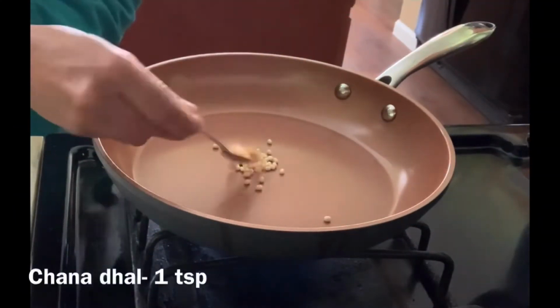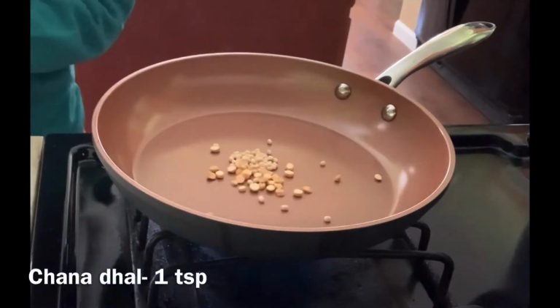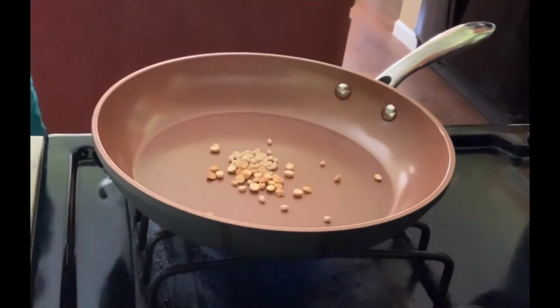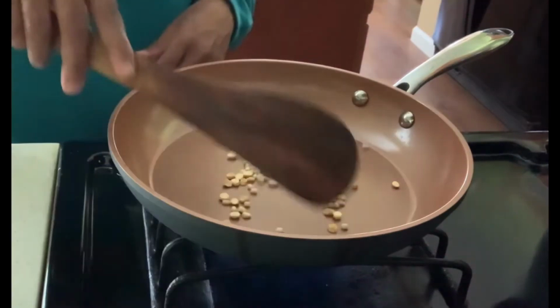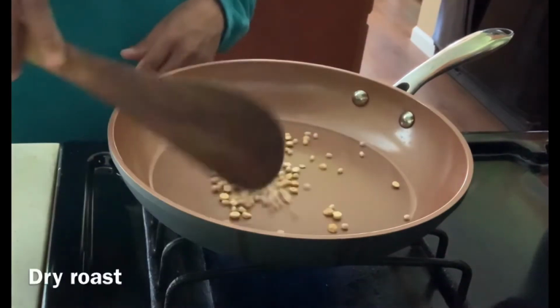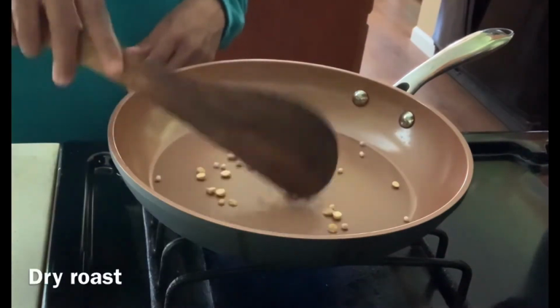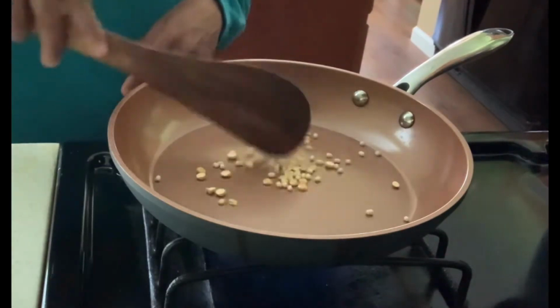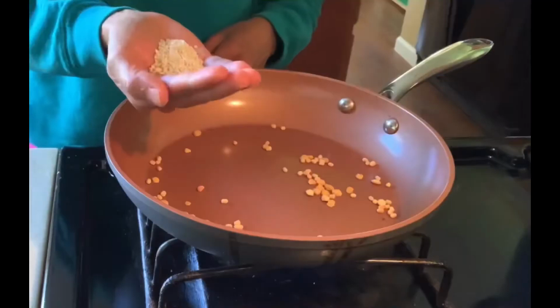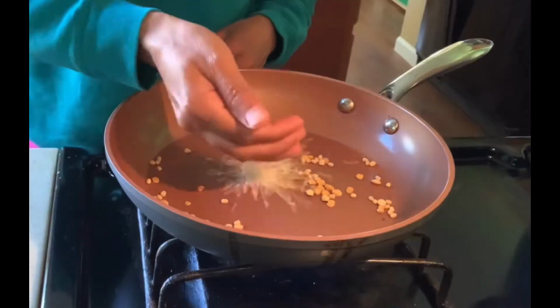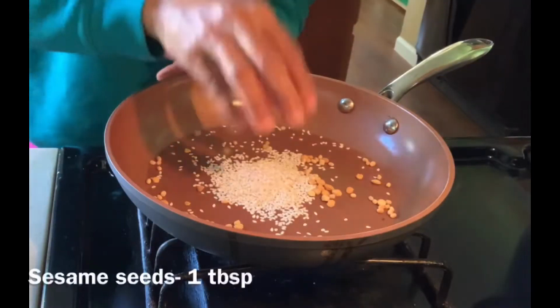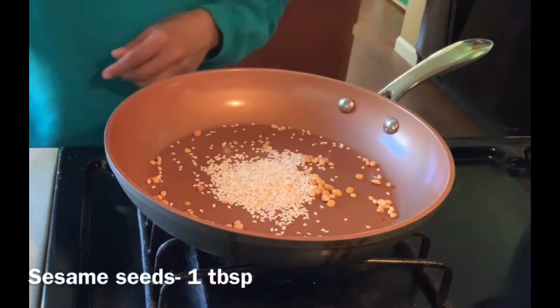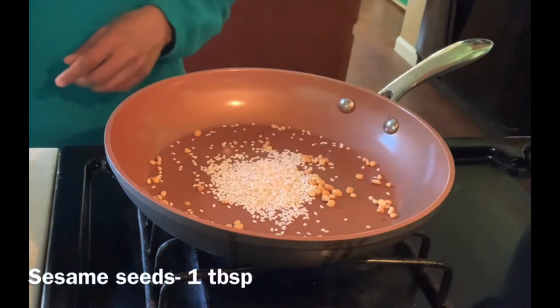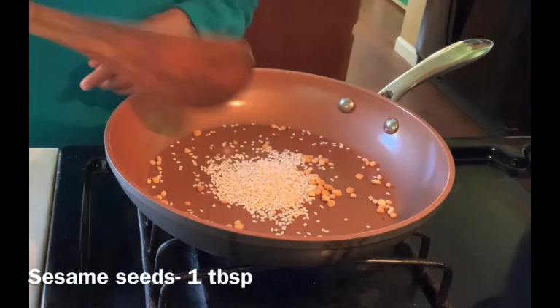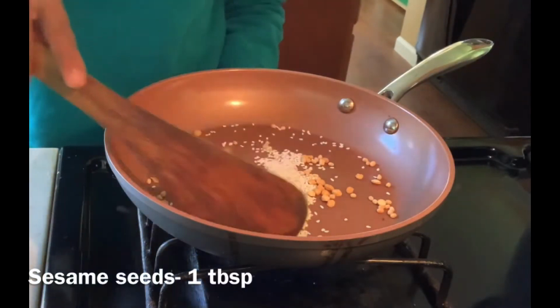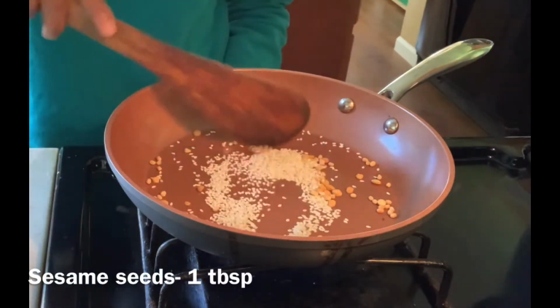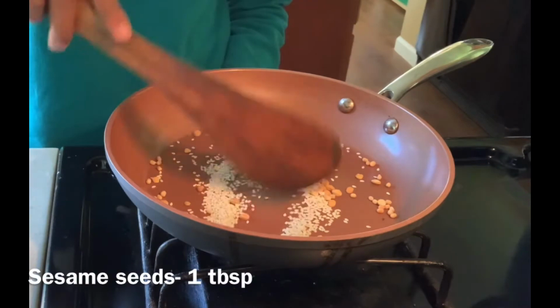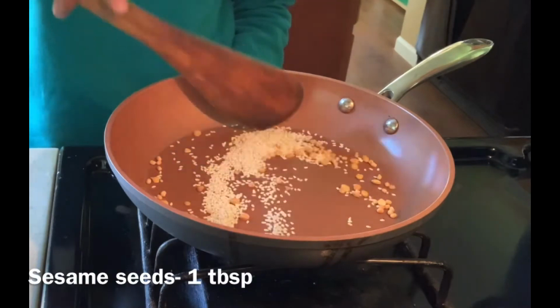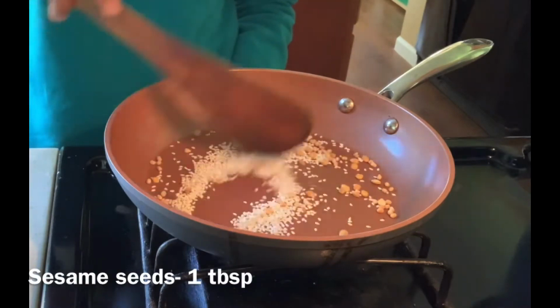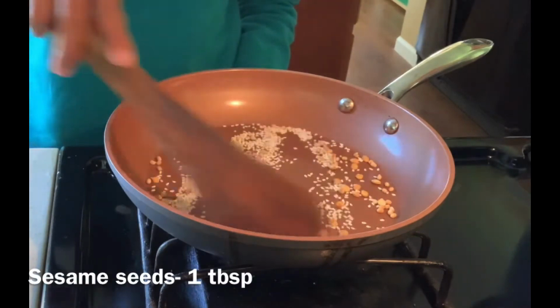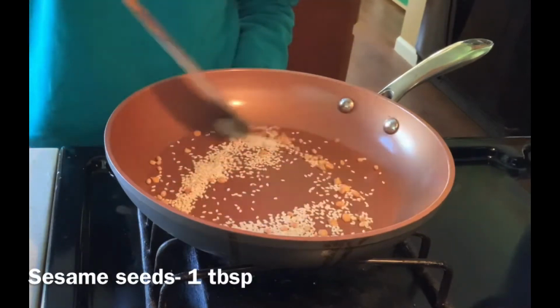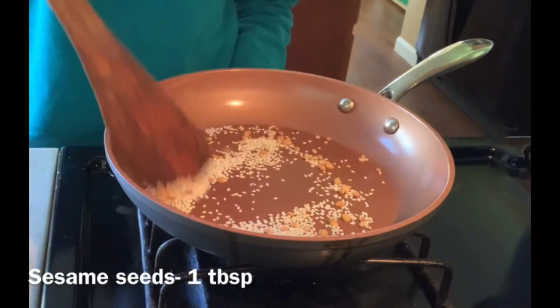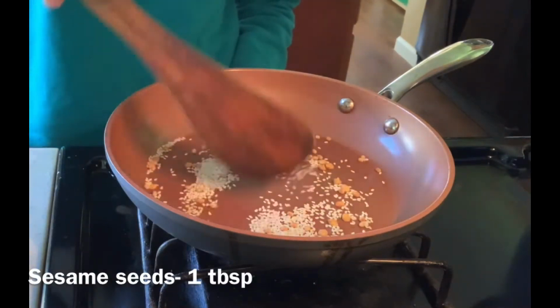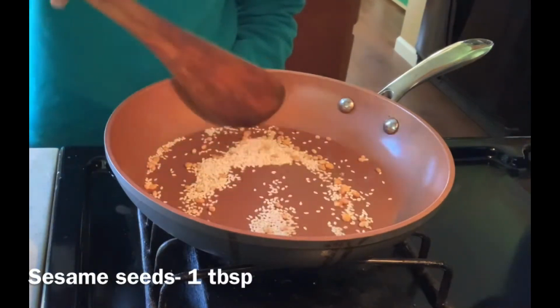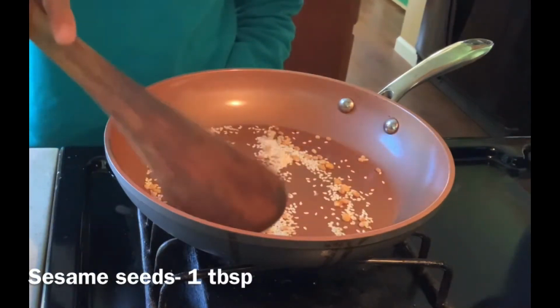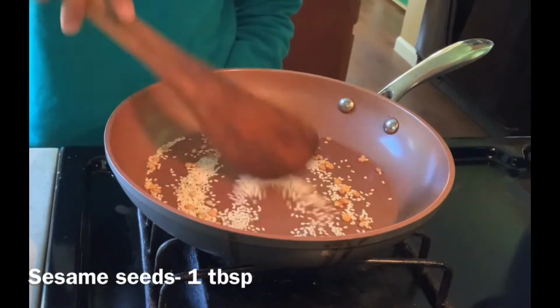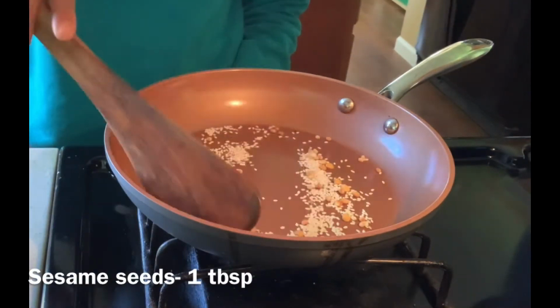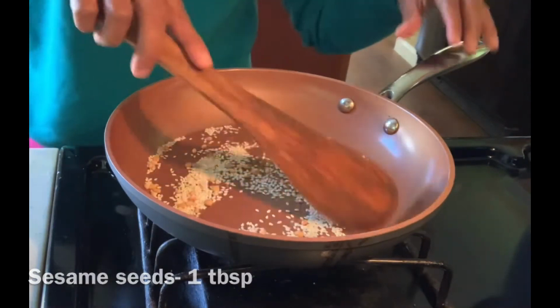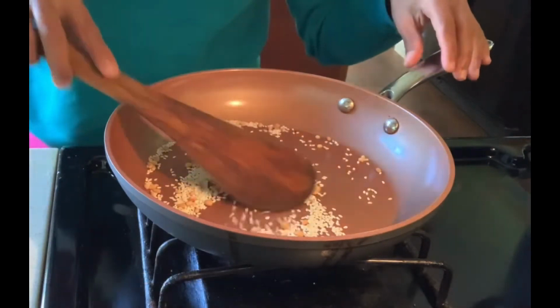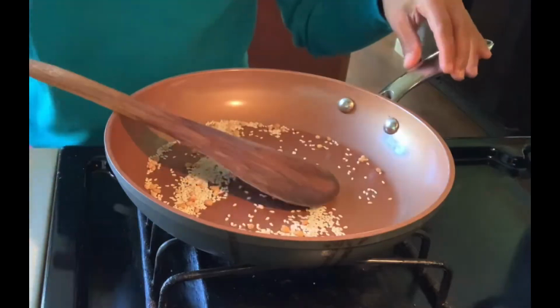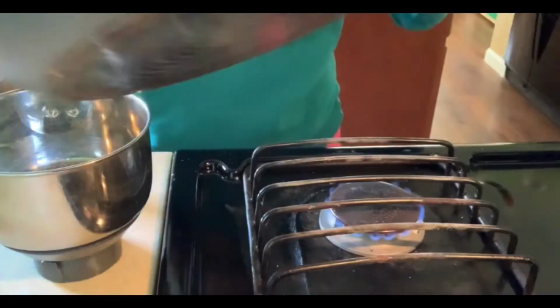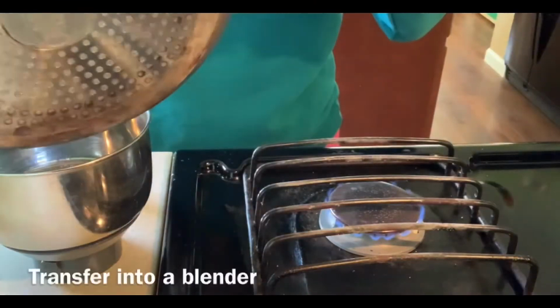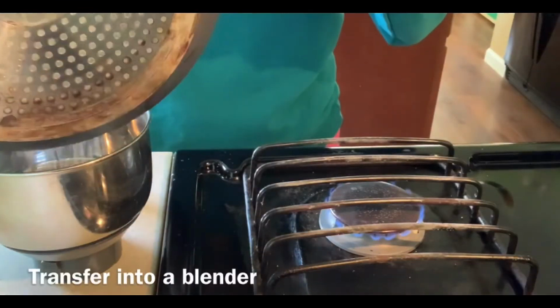Once it's all fried well, I'm going to add 1 tablespoon of sesame seeds and turn up the flame. I don't want to over roast, so let's transfer into the blender and let it cool.